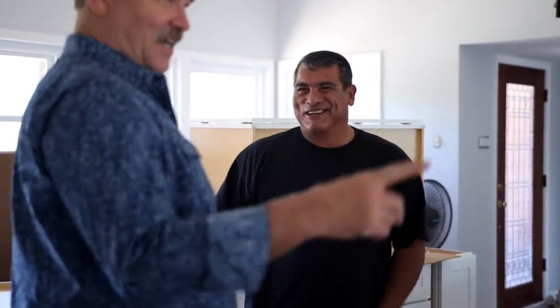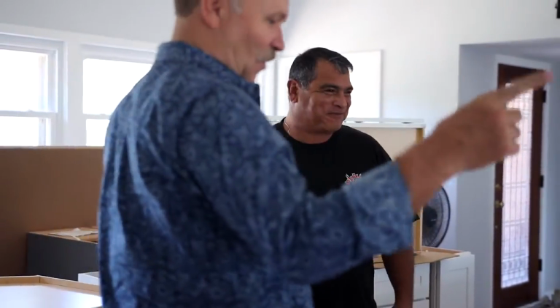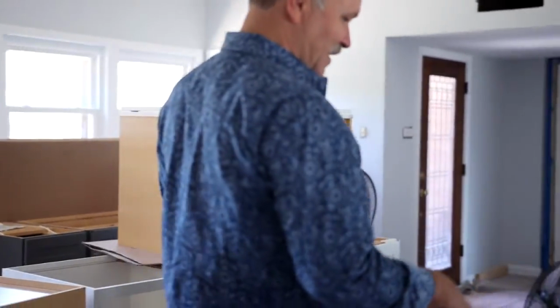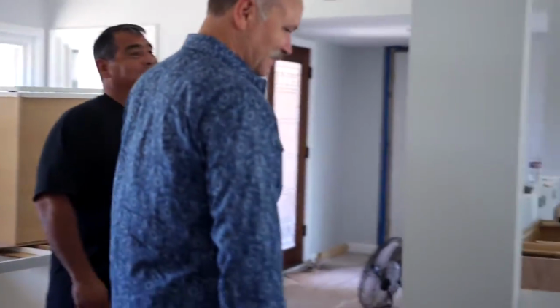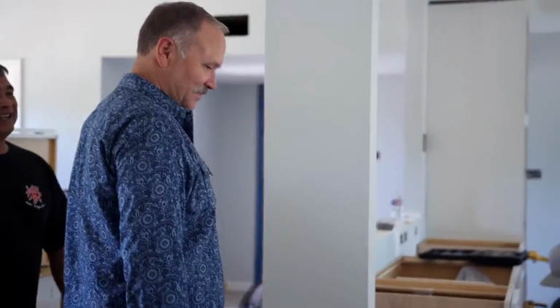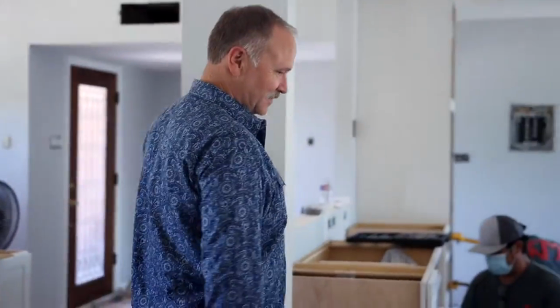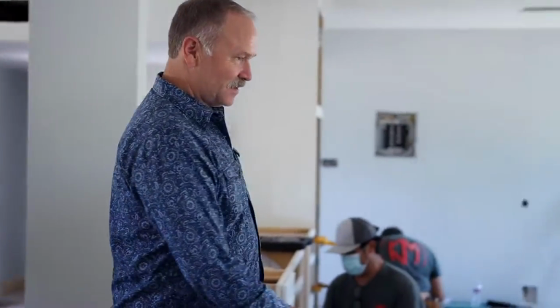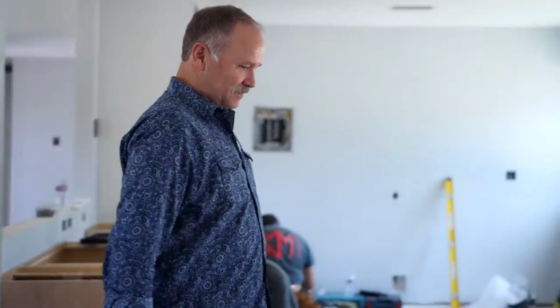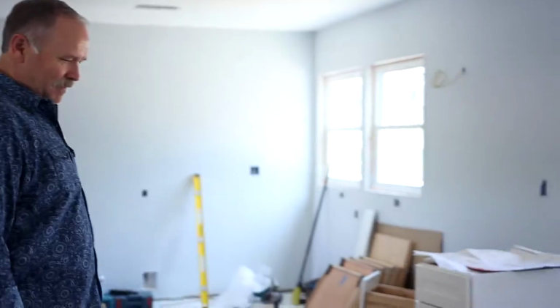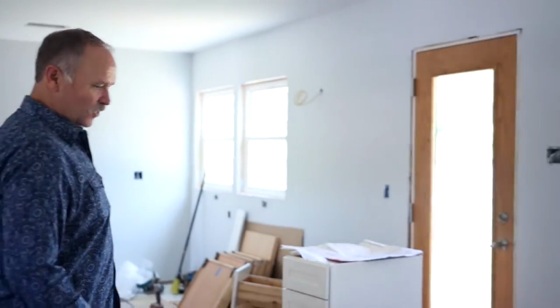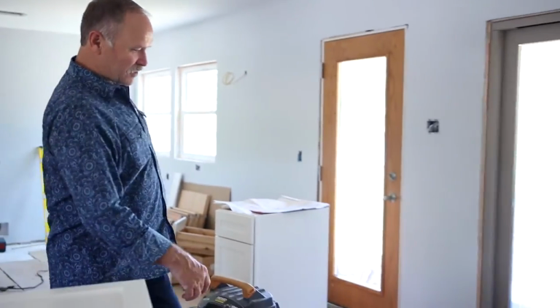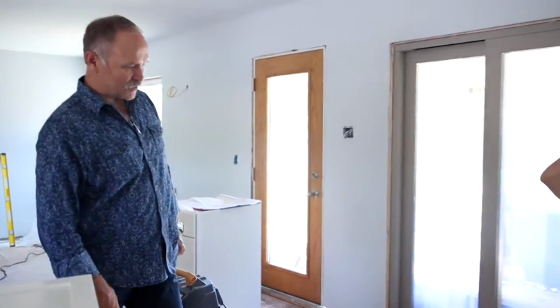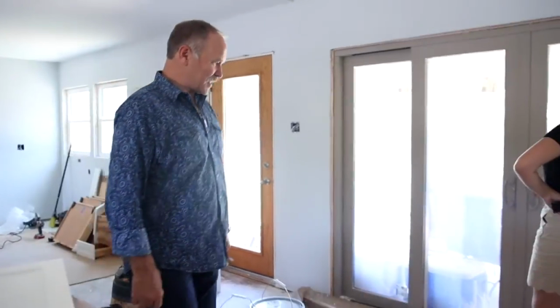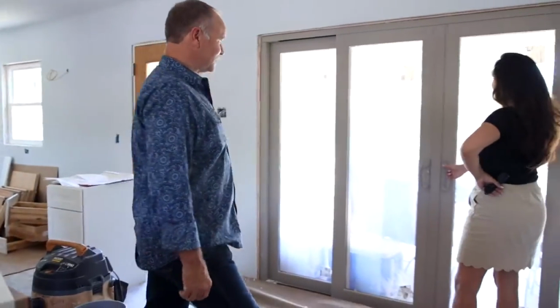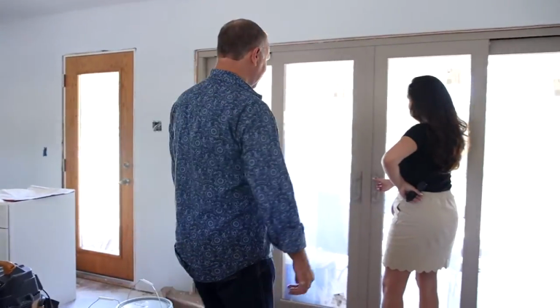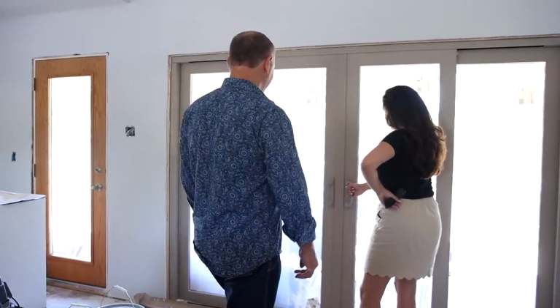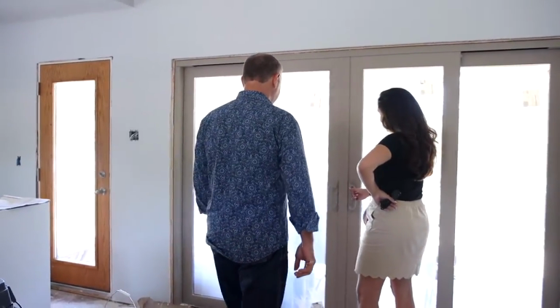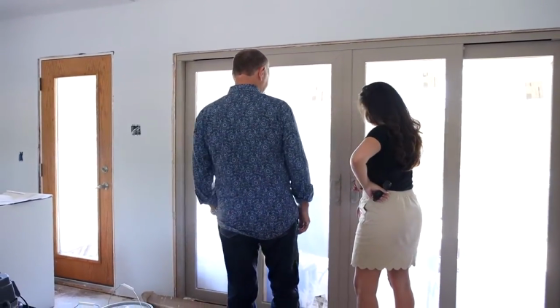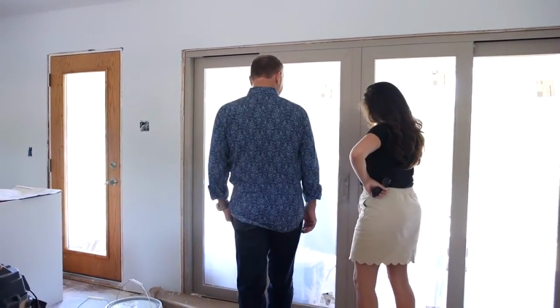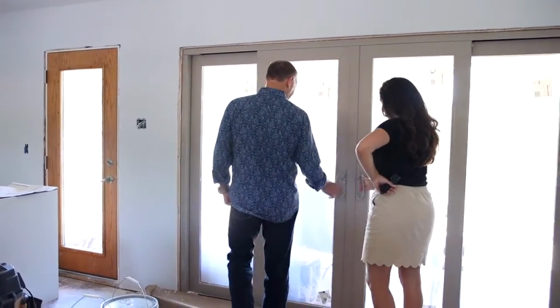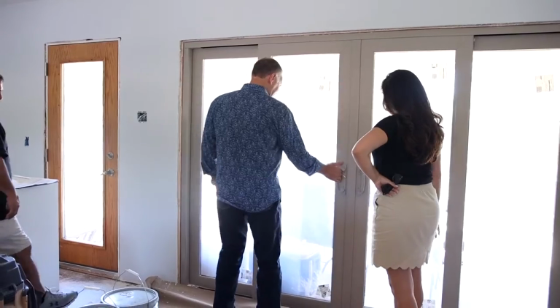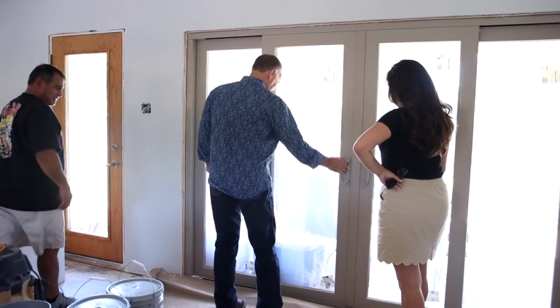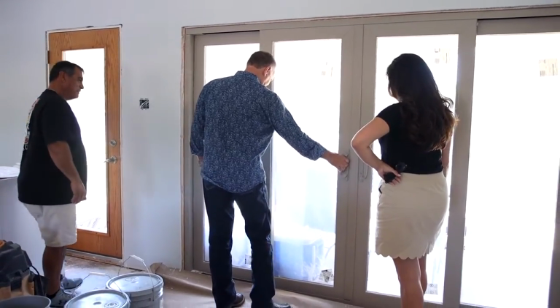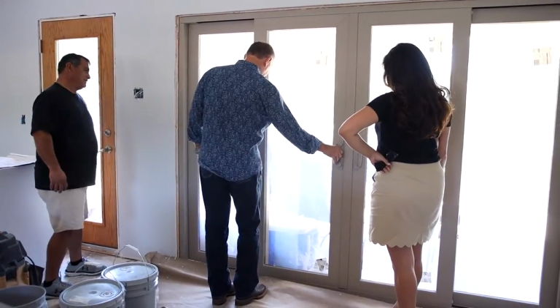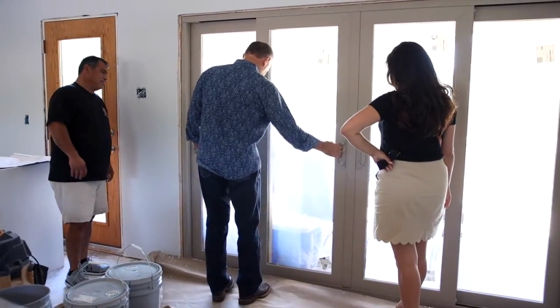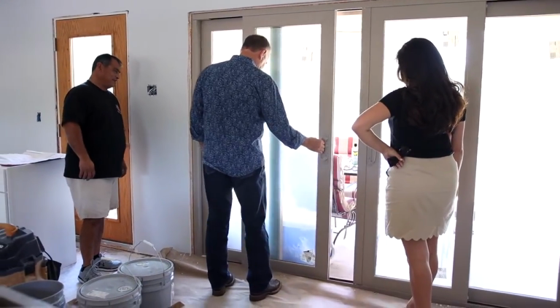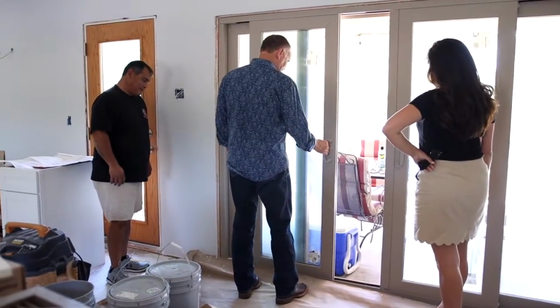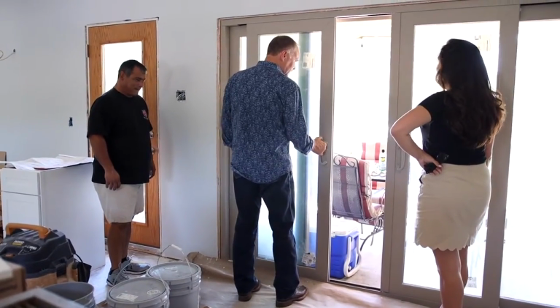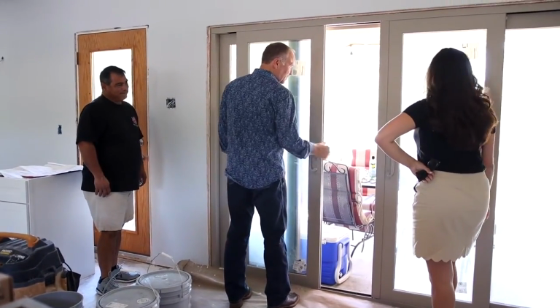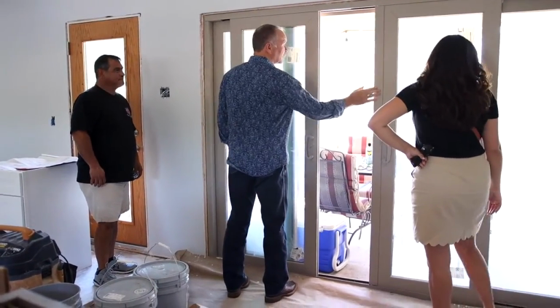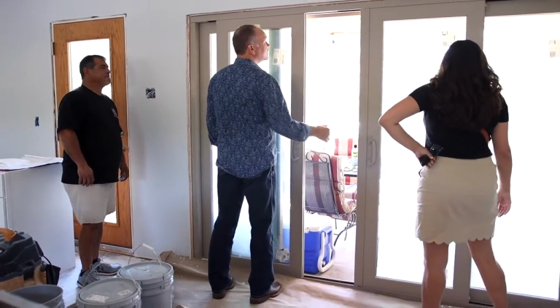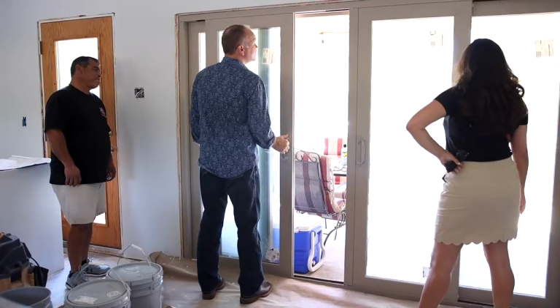Check out the doors. I really like them. Remember all those series of windows that were there? Nine windows. That makes a huge difference.